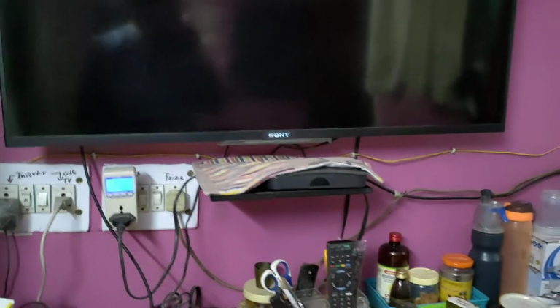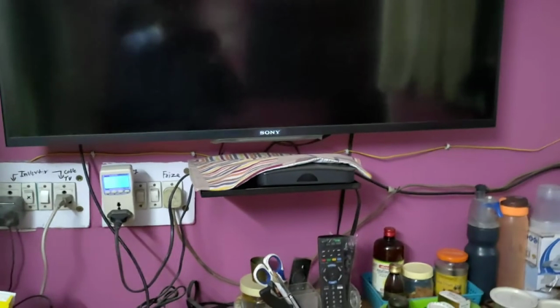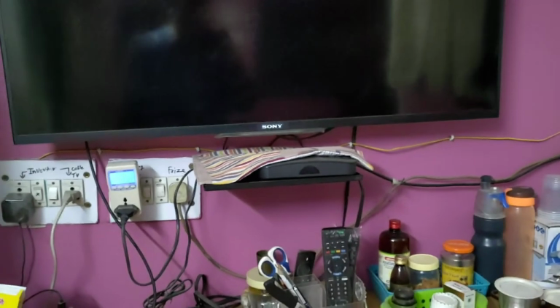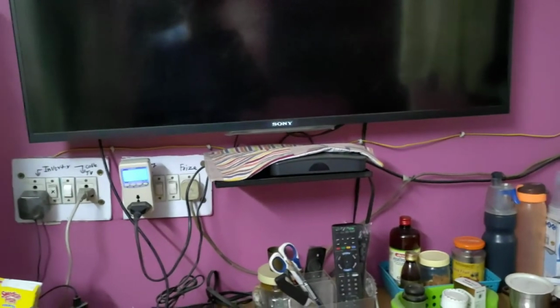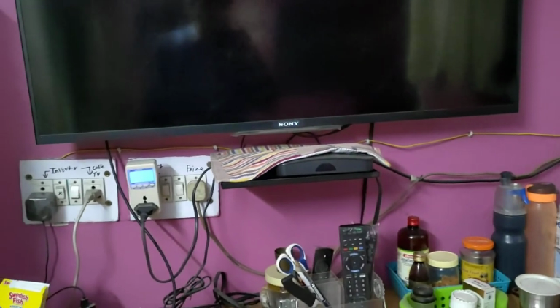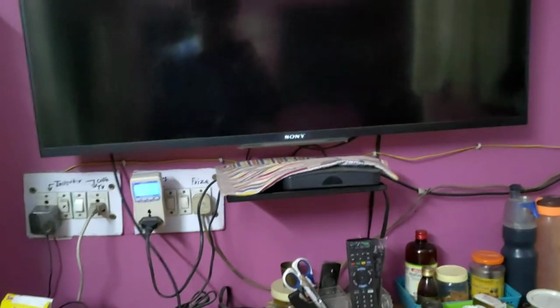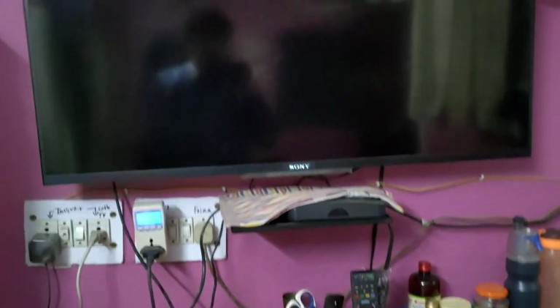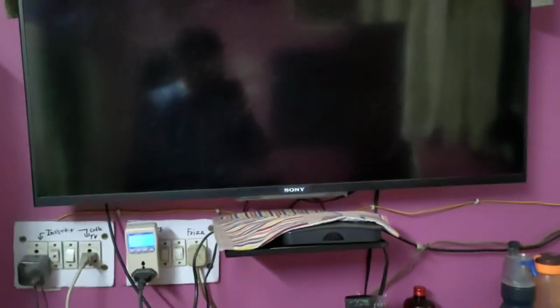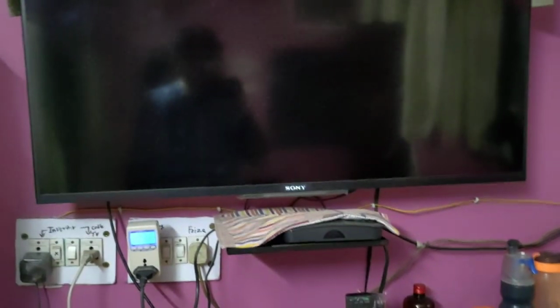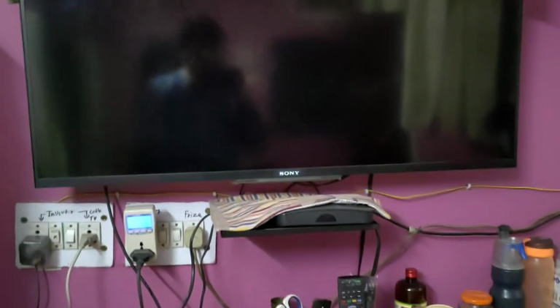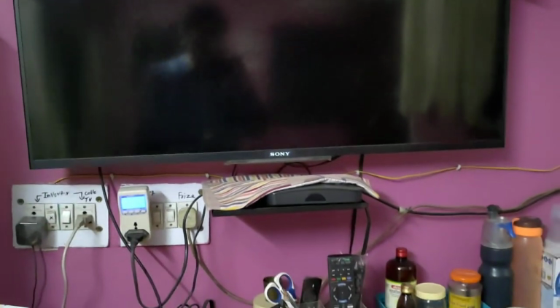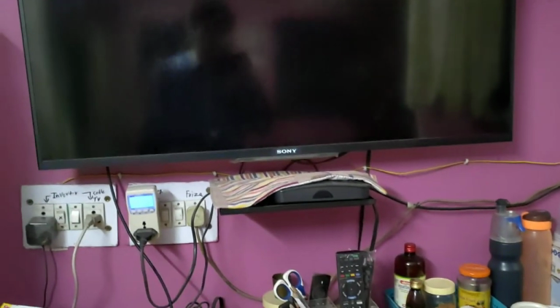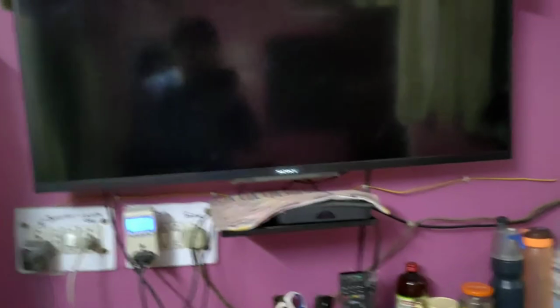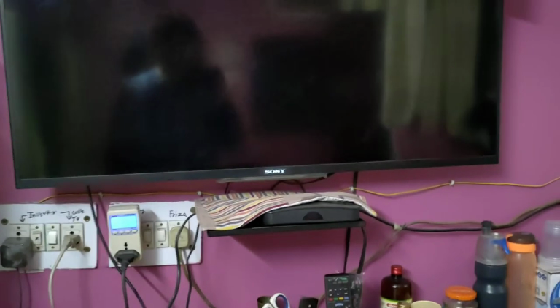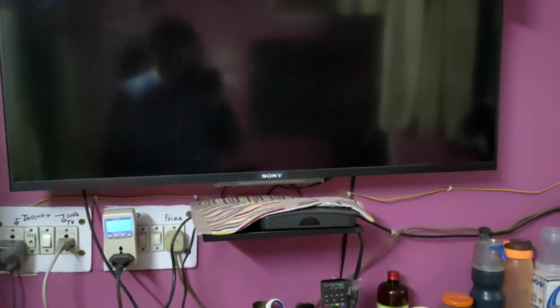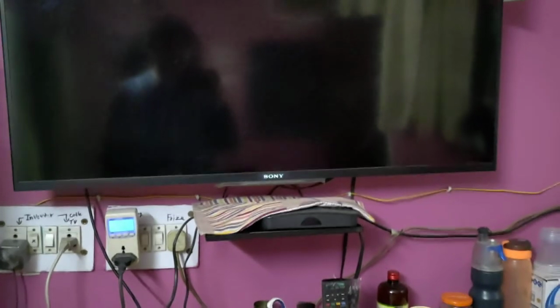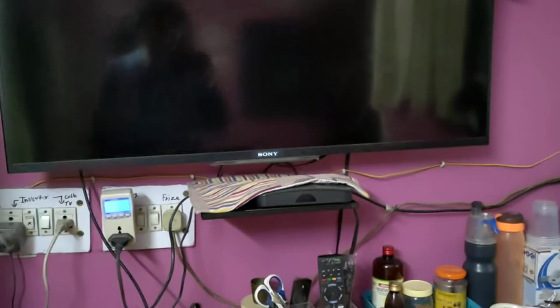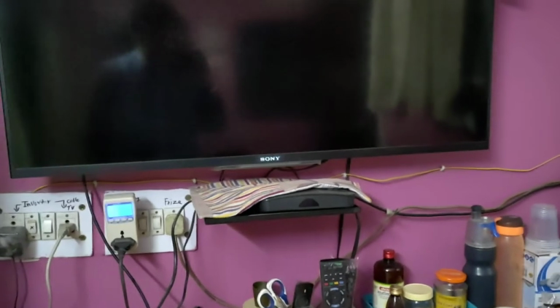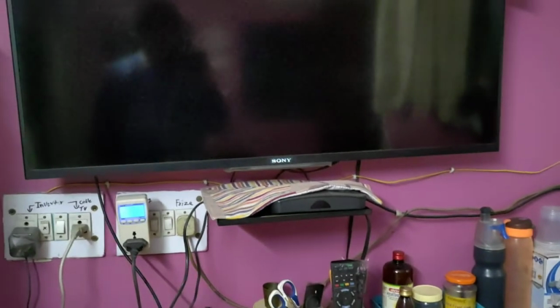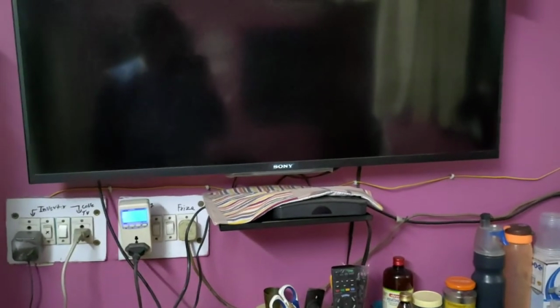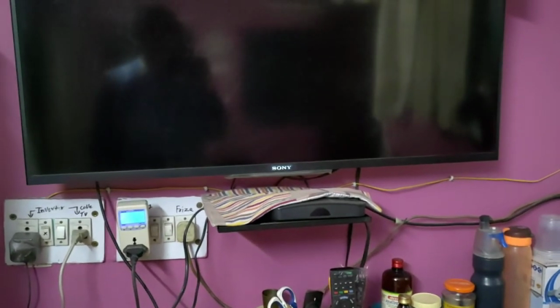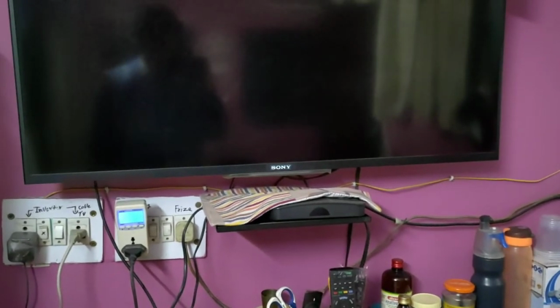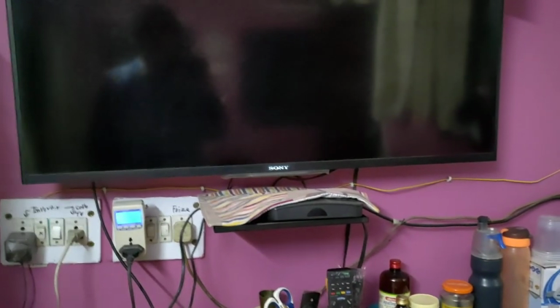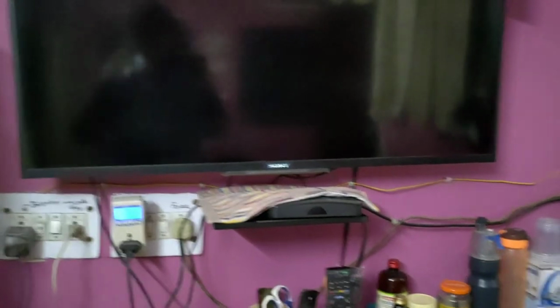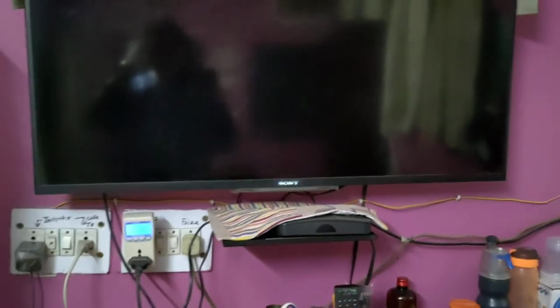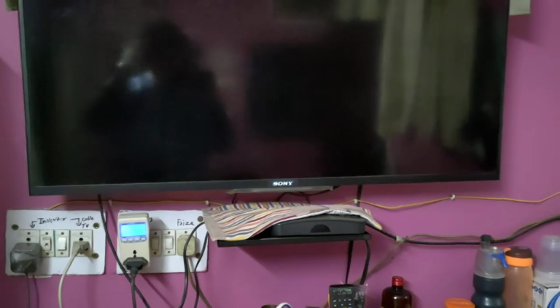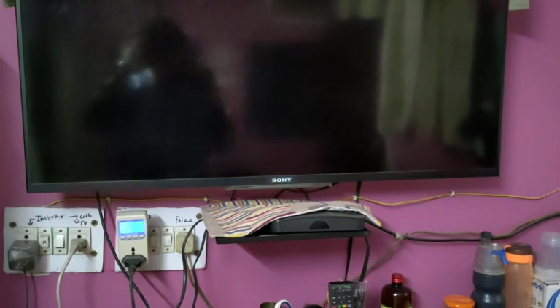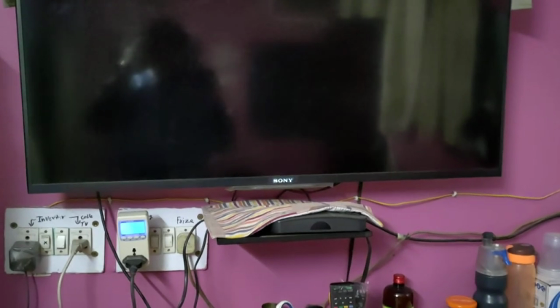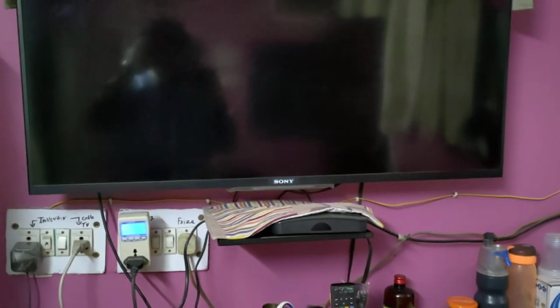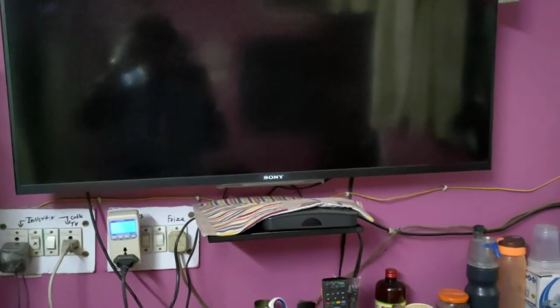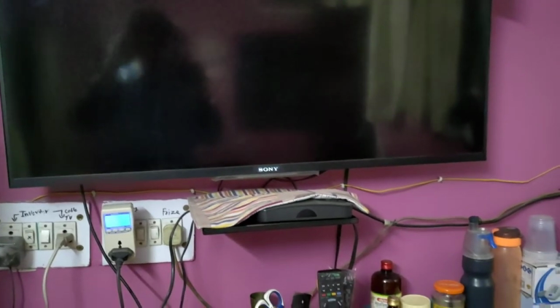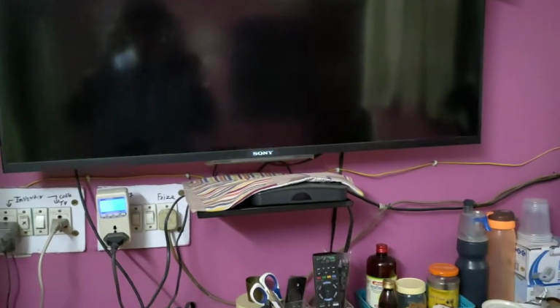Hi, today in this video we are going to see how much electricity is consumed when Sony Bravia is on idle mode. Idle mode means it's on save mode and it can be turned on using a remote.